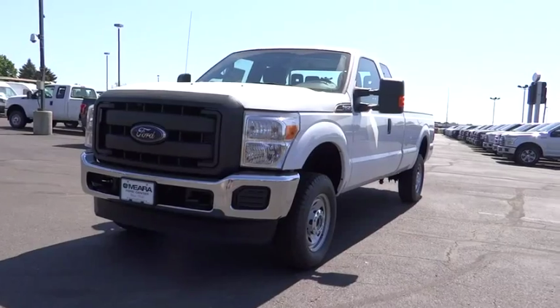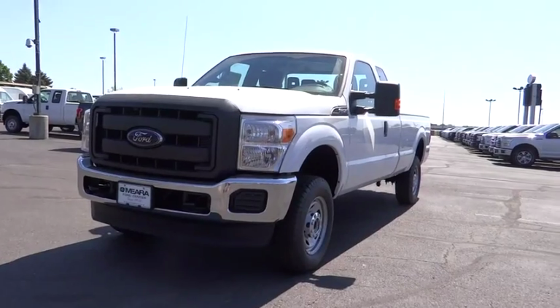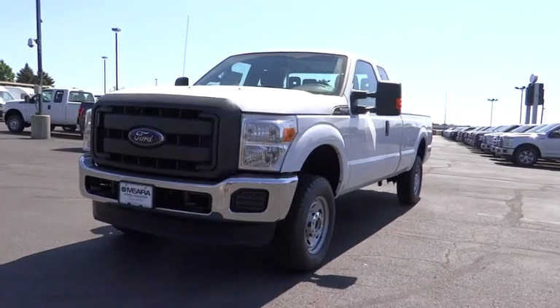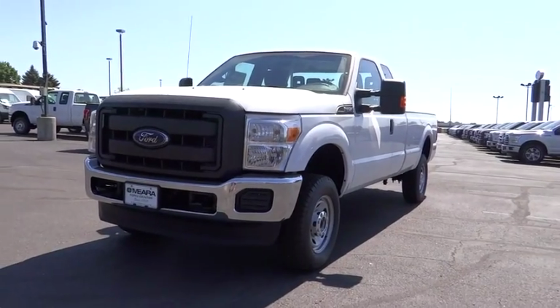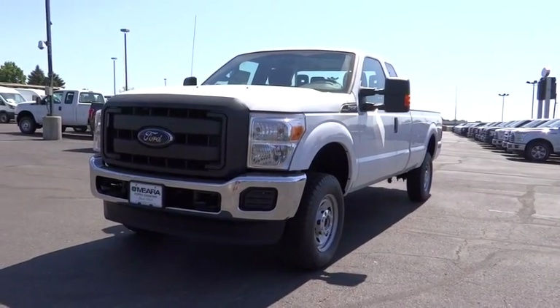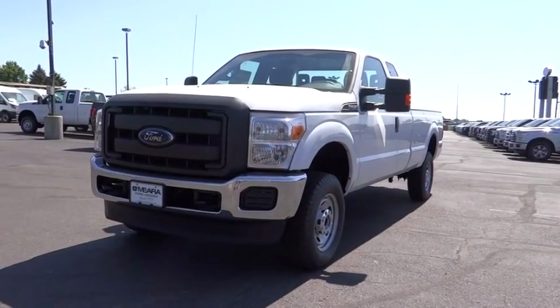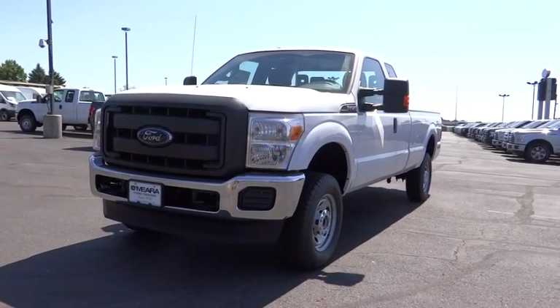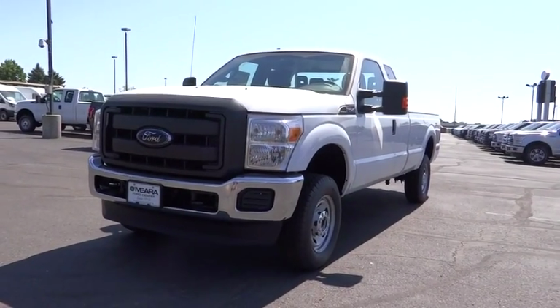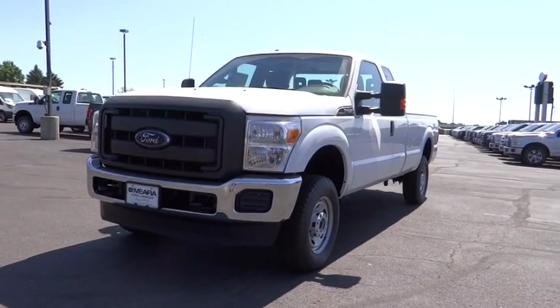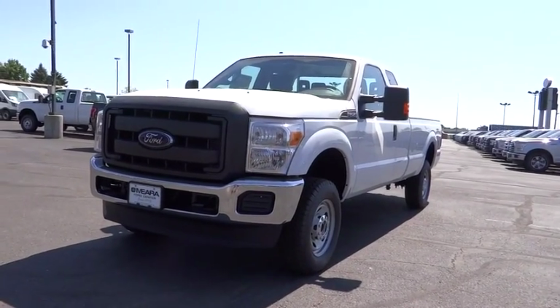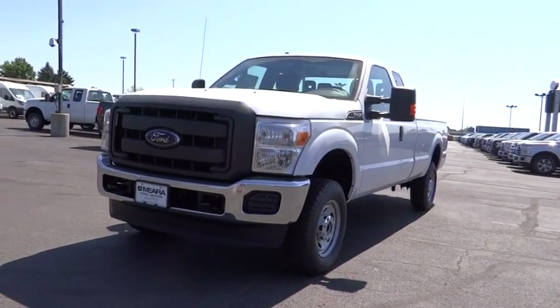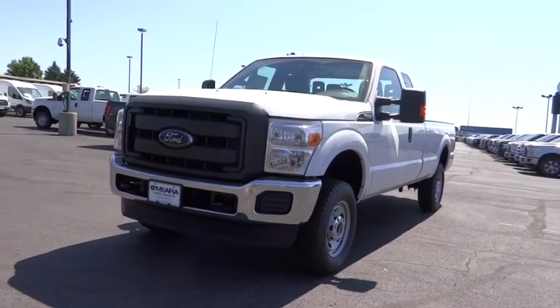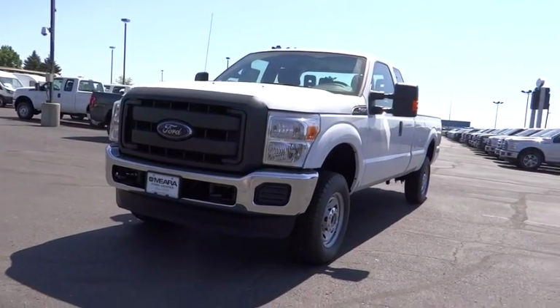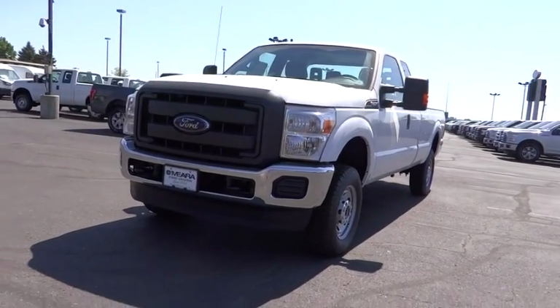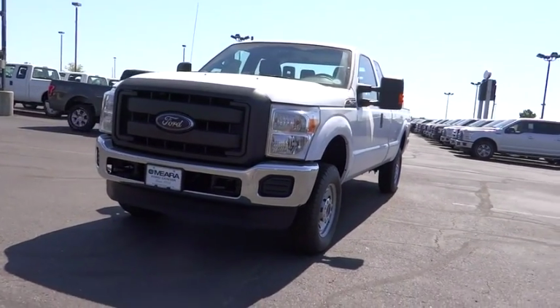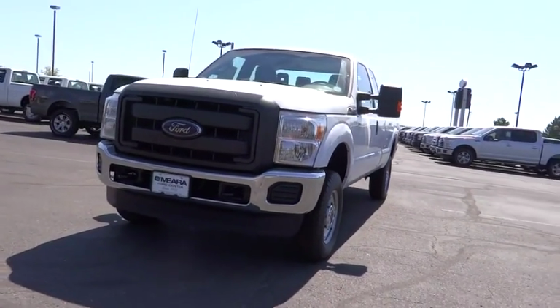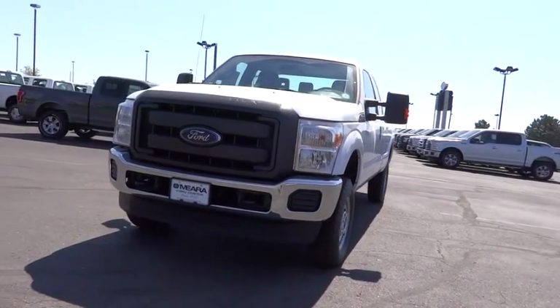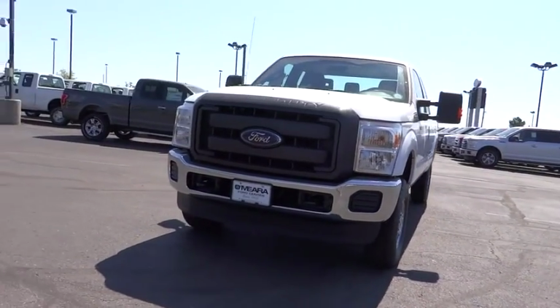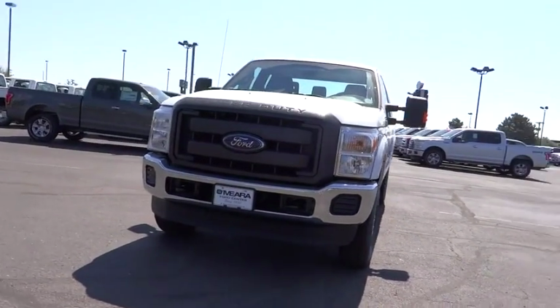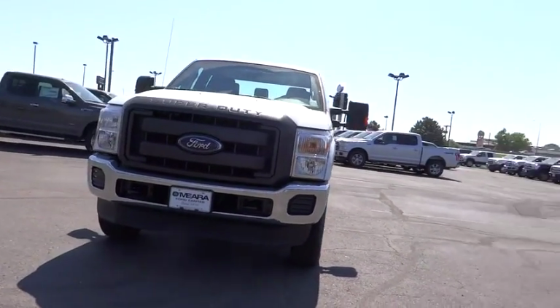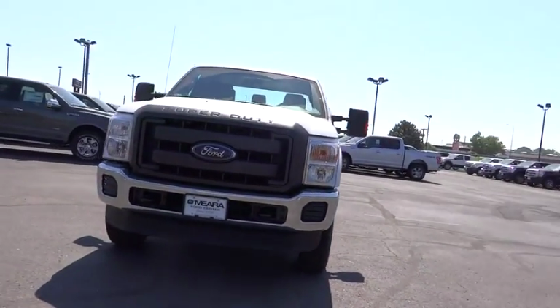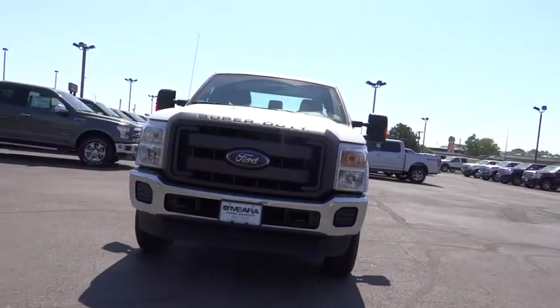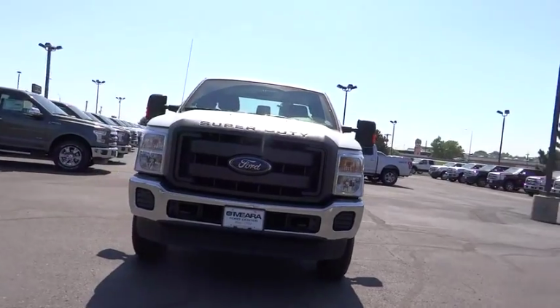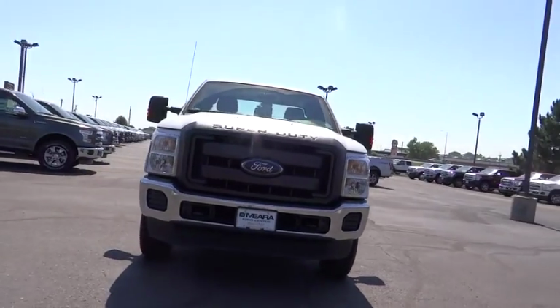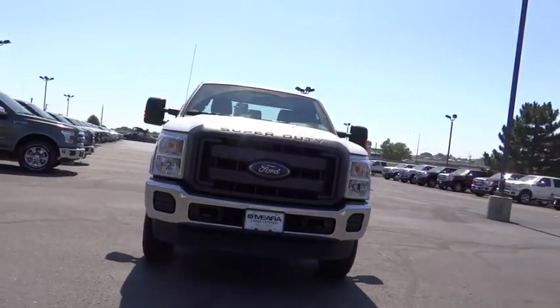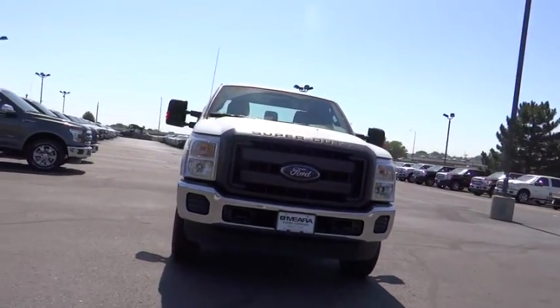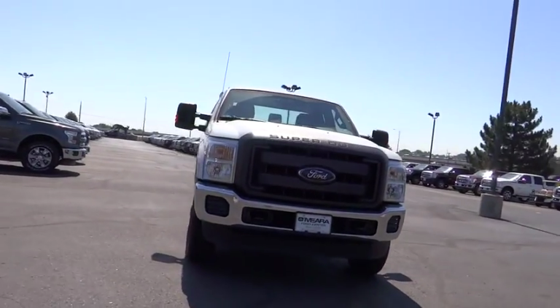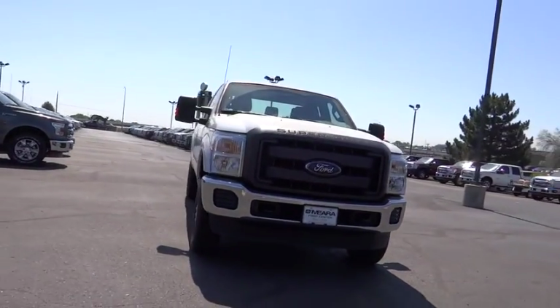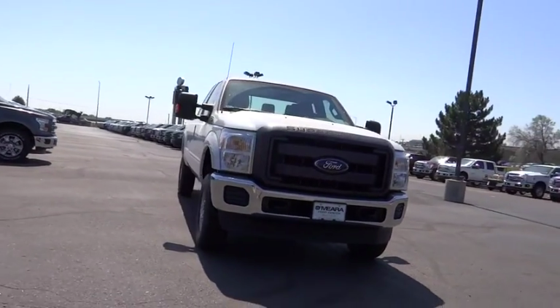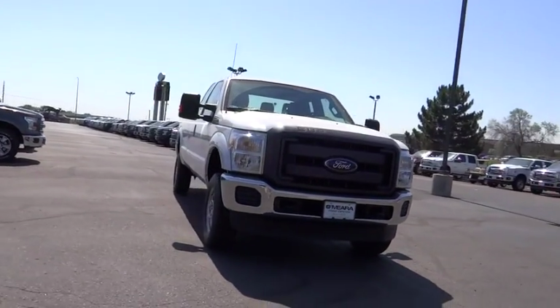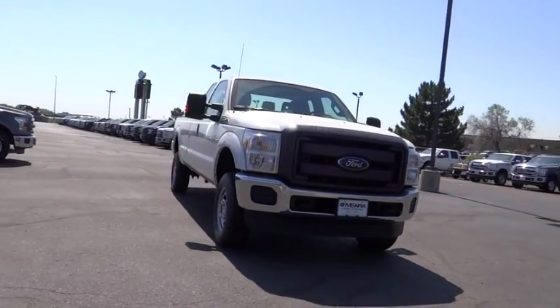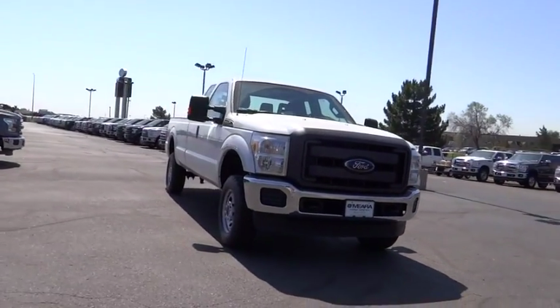2015 F-250 Super Duty. Head-to-head fuel efficiency. Head-to-head towing. Head-to-head torque.